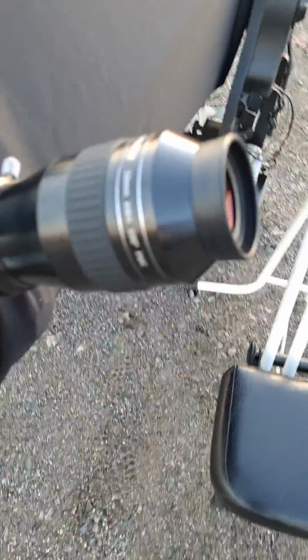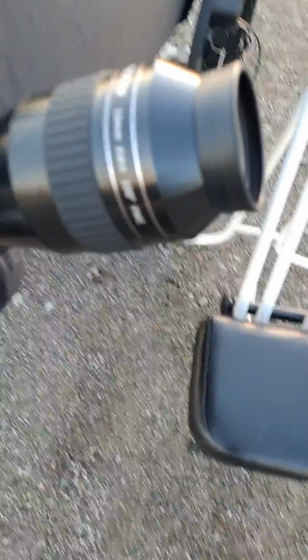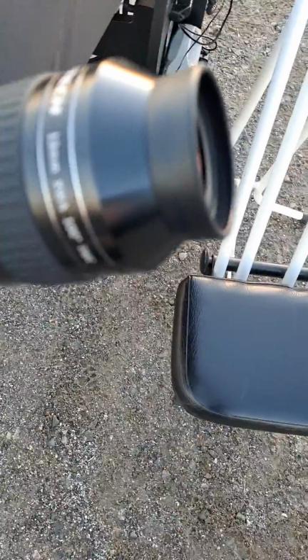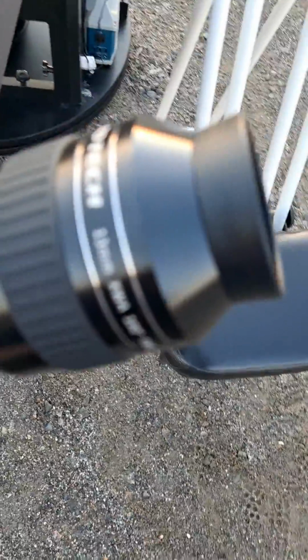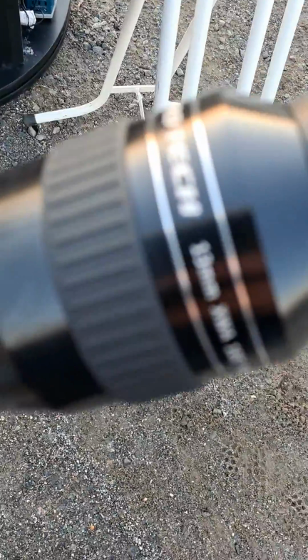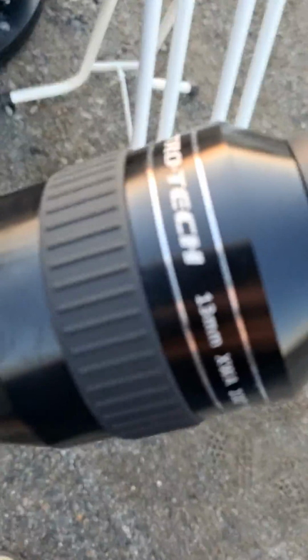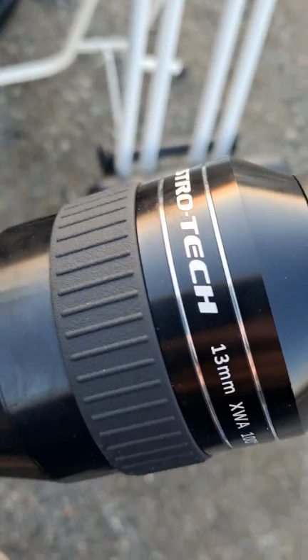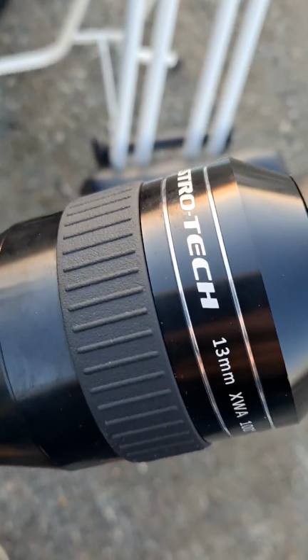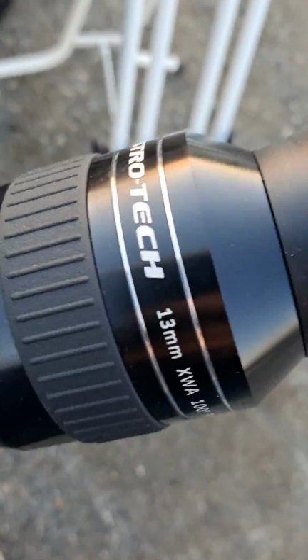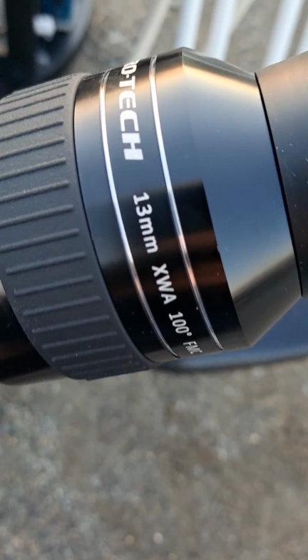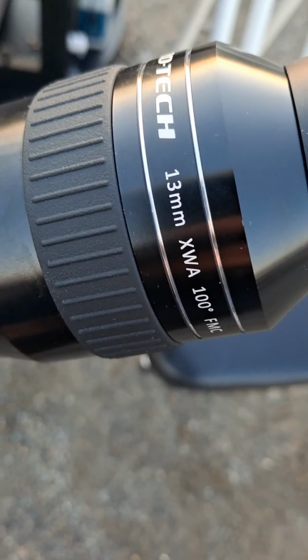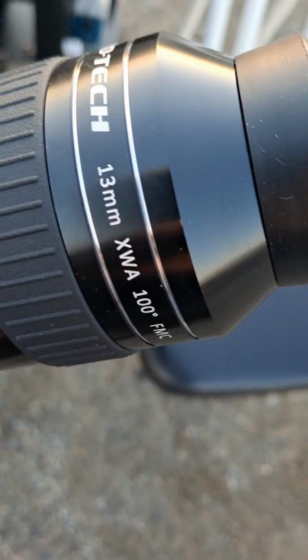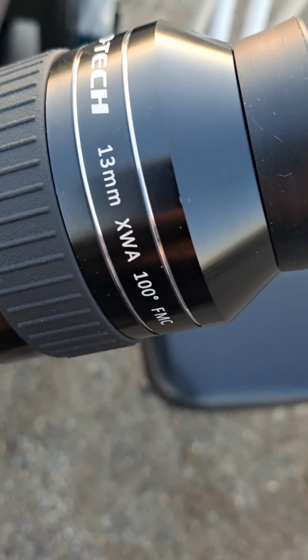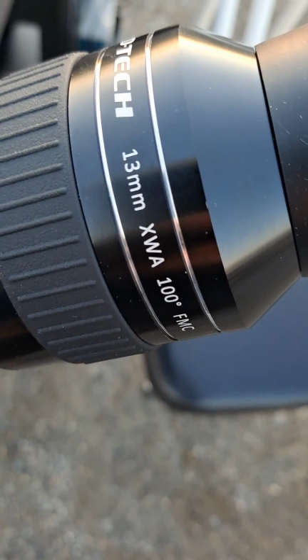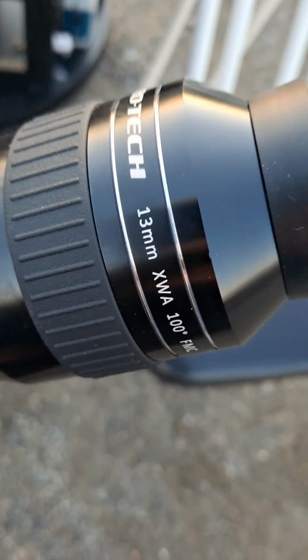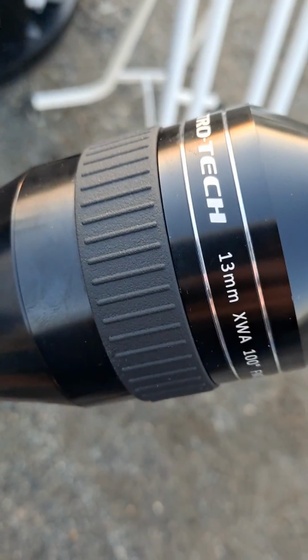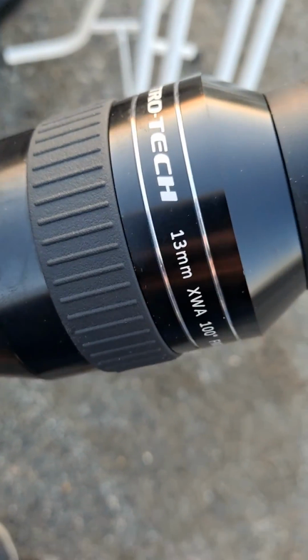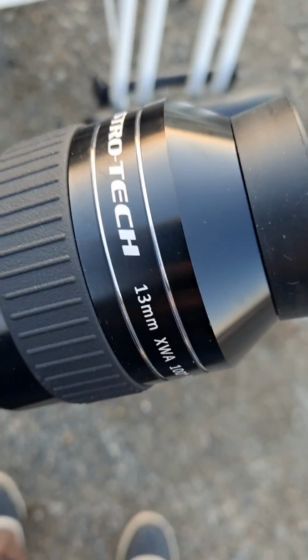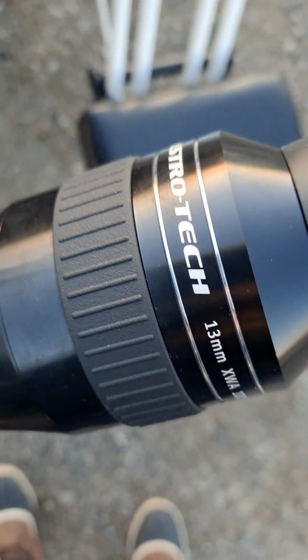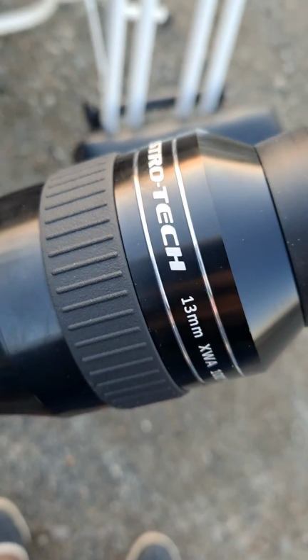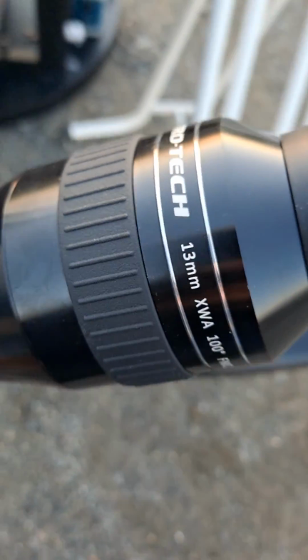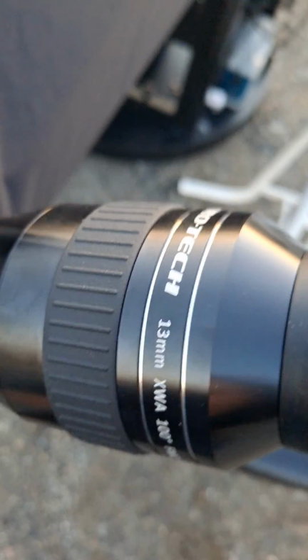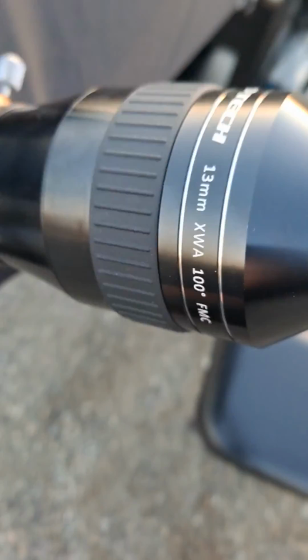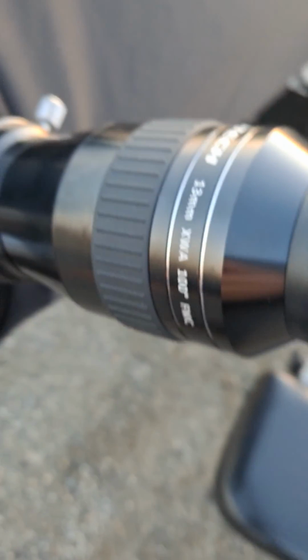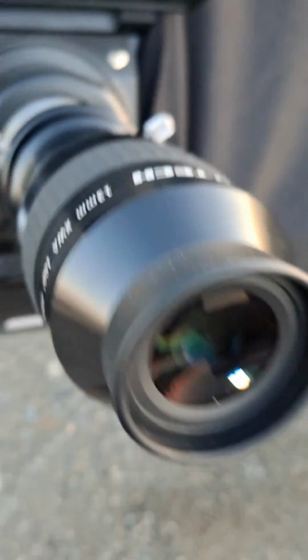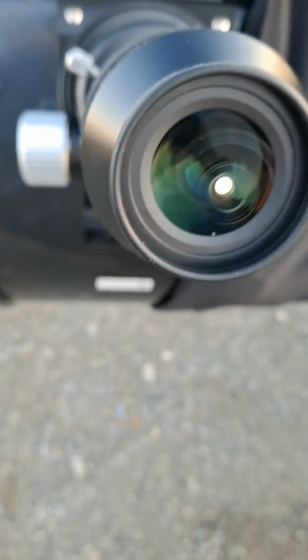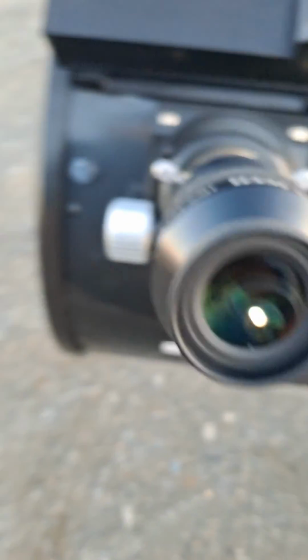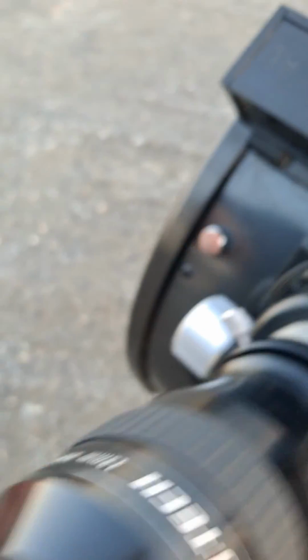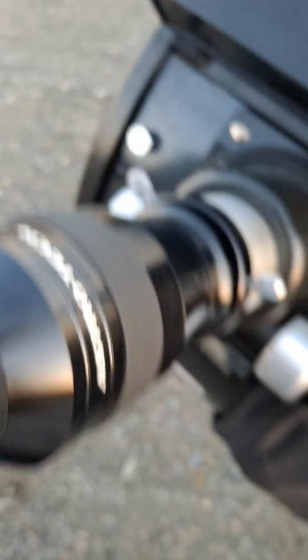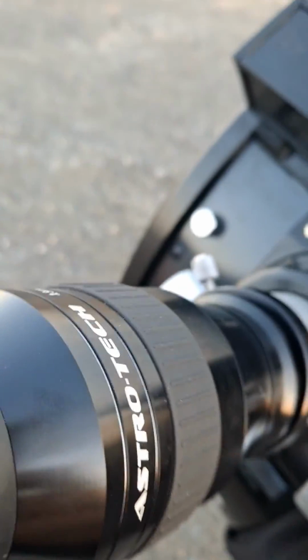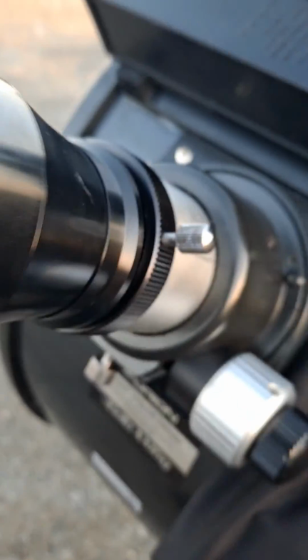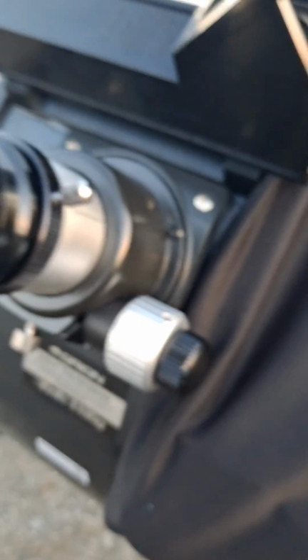I'm testing out my Astrotech 100-degree field of view eyepiece, 13 millimeter. It's on sale for 250 bucks — it's the exact same as the APM. This is my first light with it.